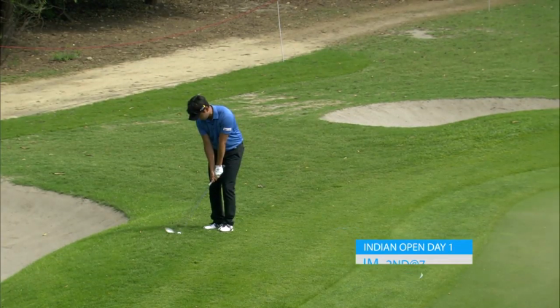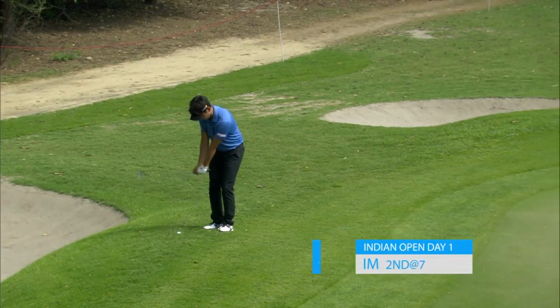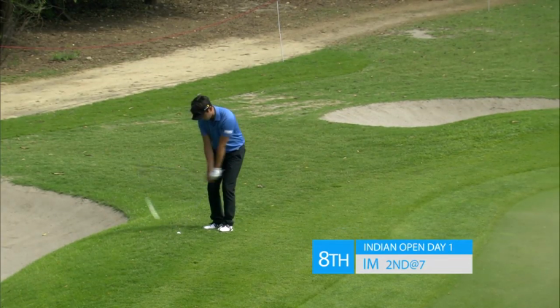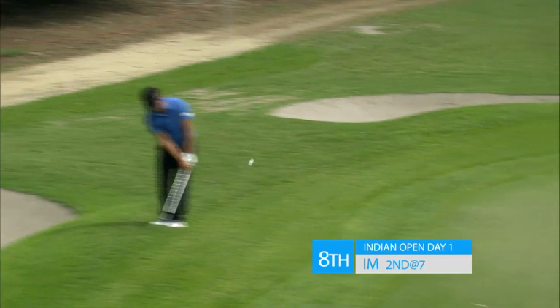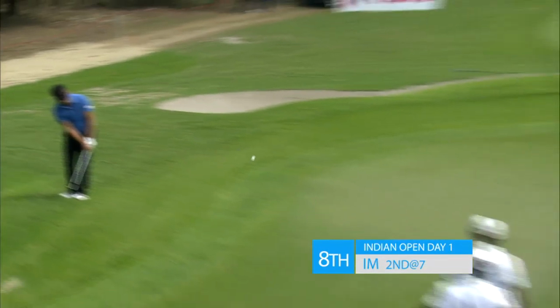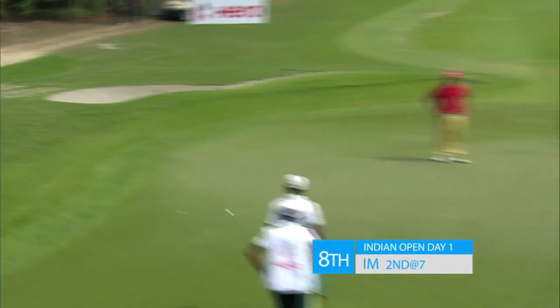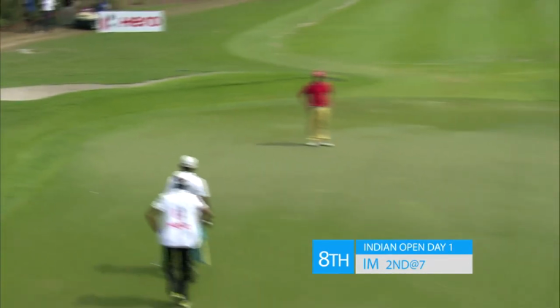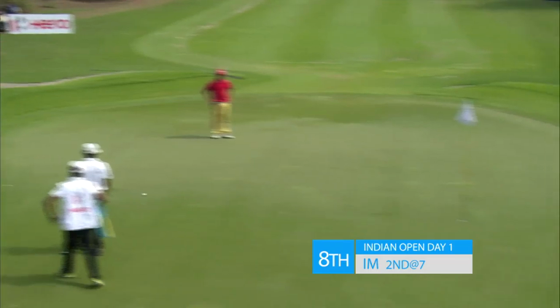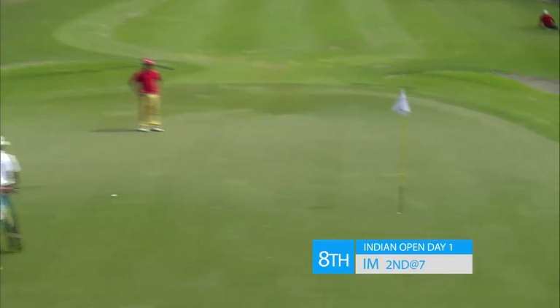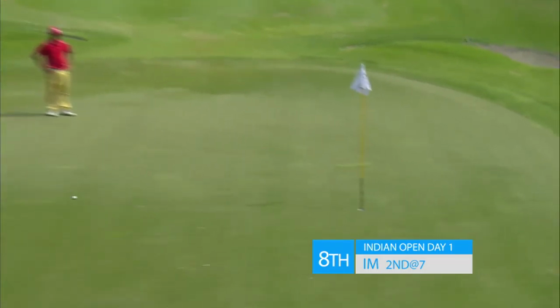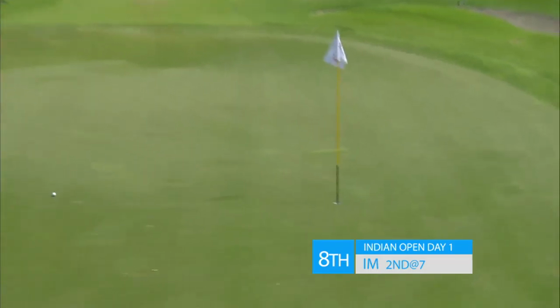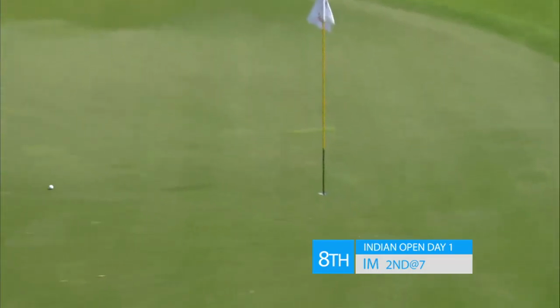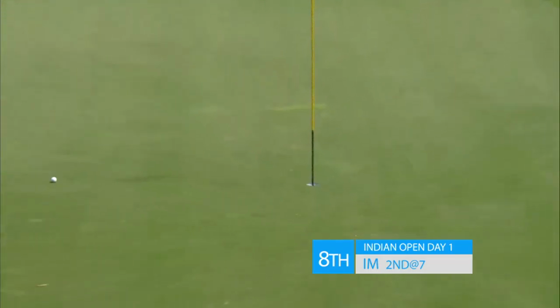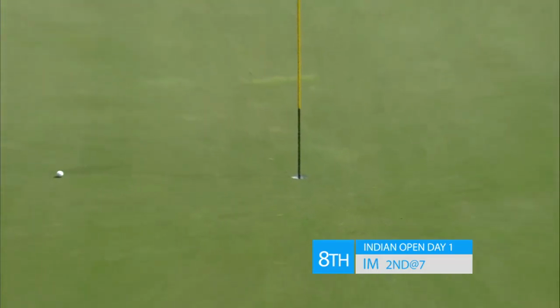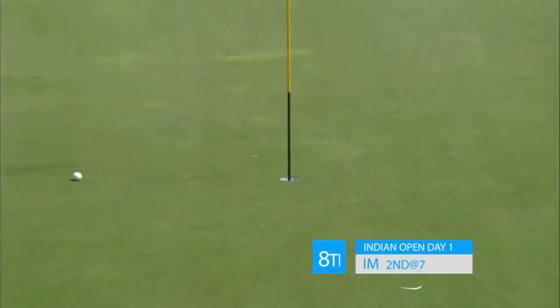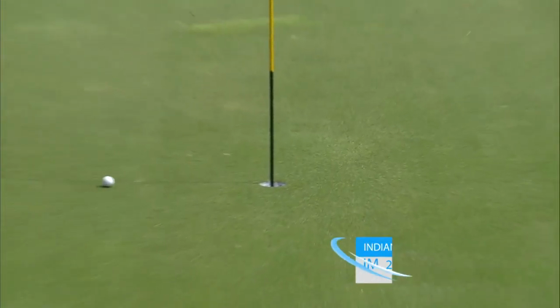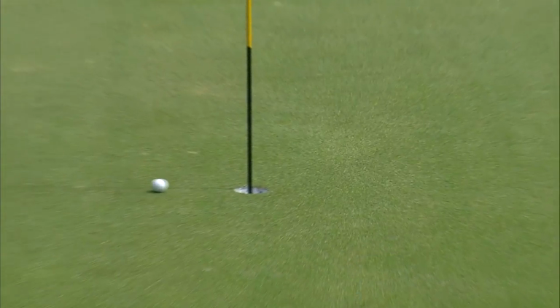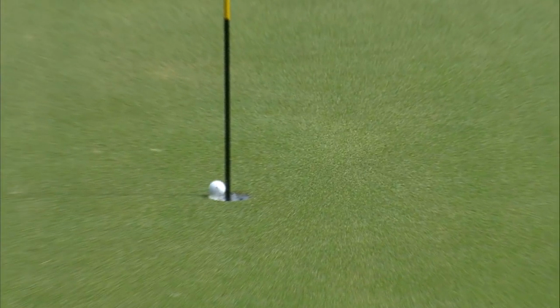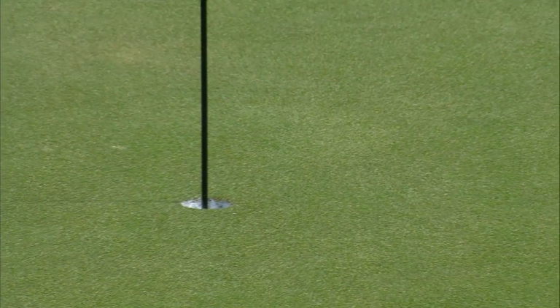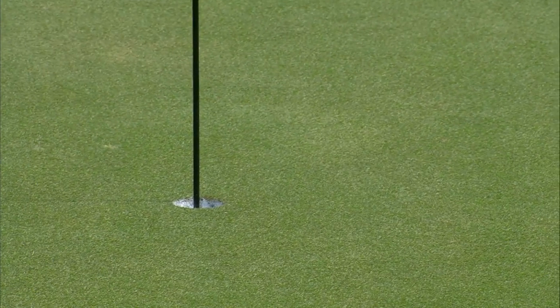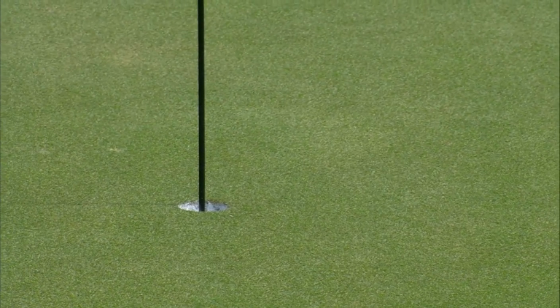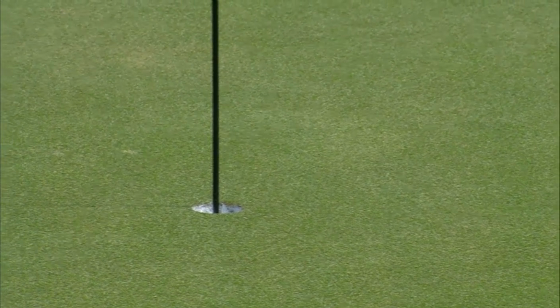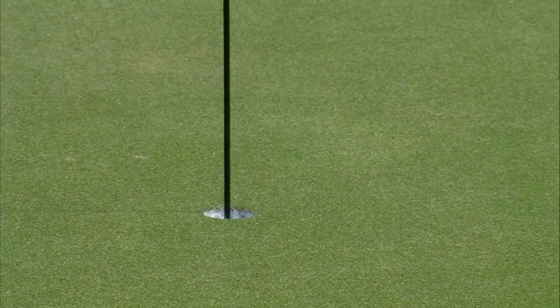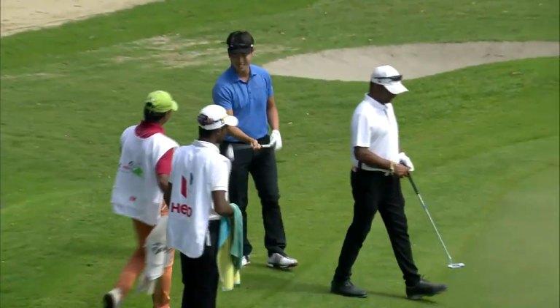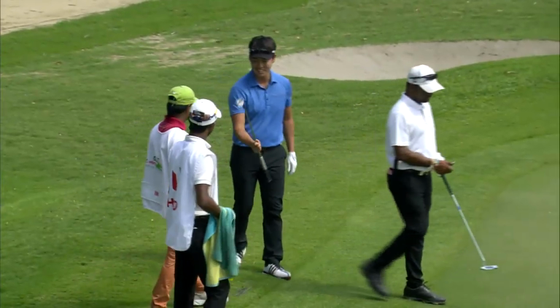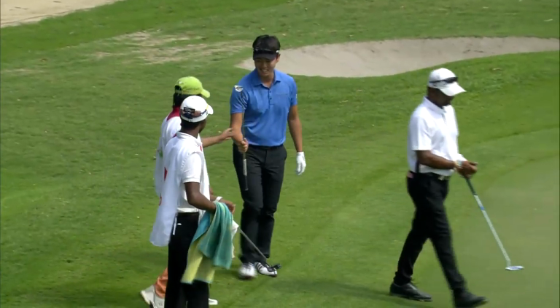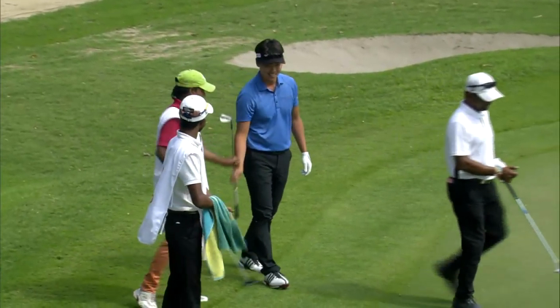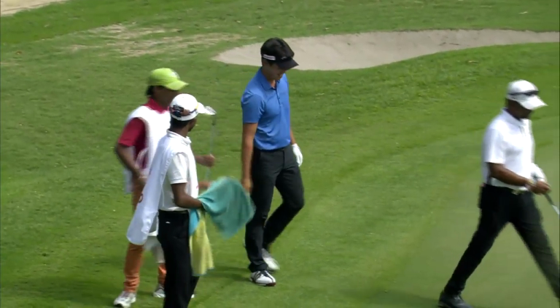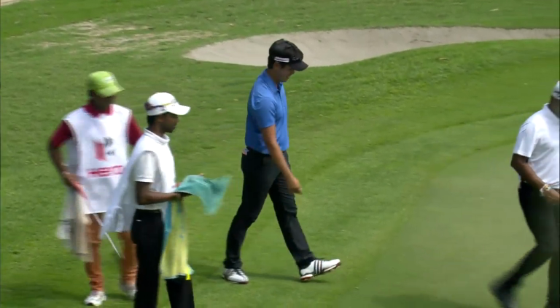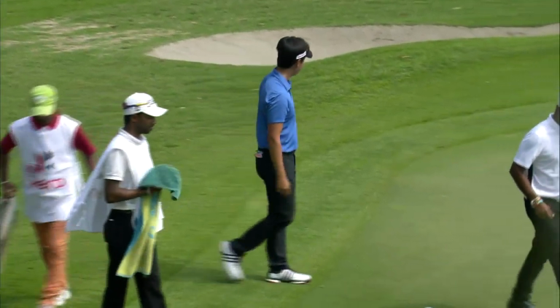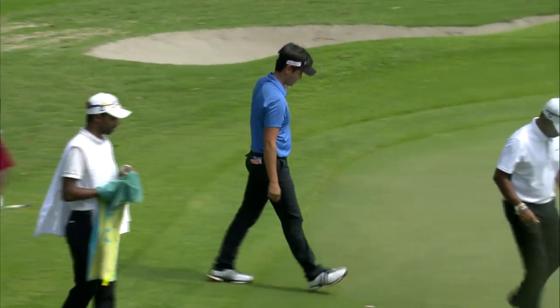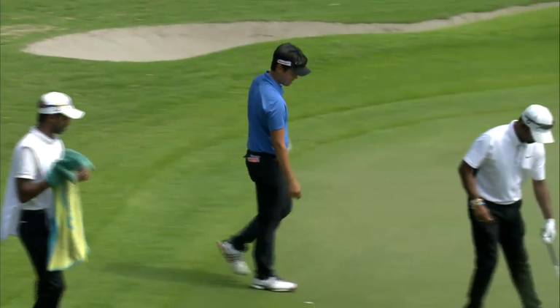Daniel Im, back of the stance, out of the rough — a little runner here at the Delhi Golf Club. If you can't find the green, at least know how to operate that lob wedge.